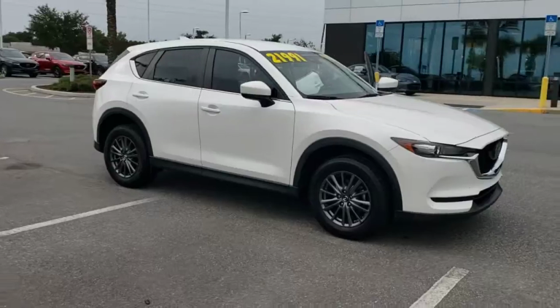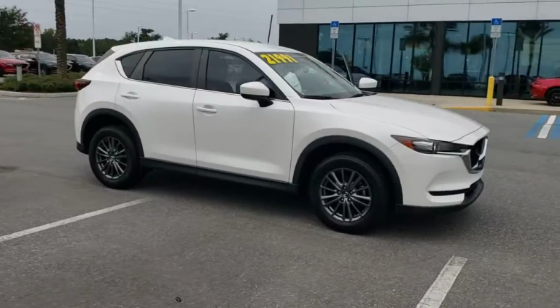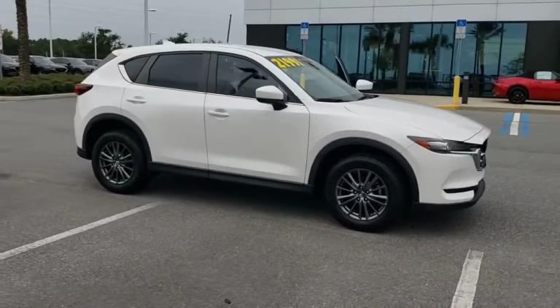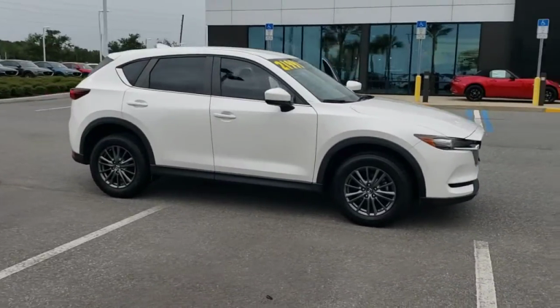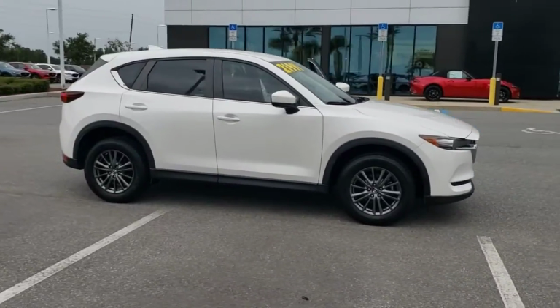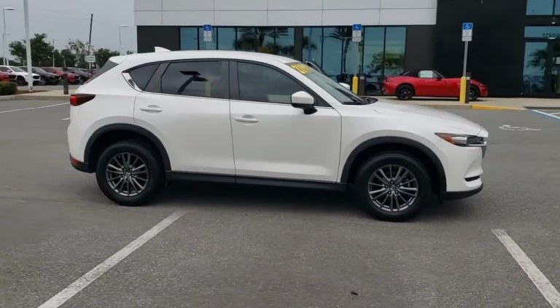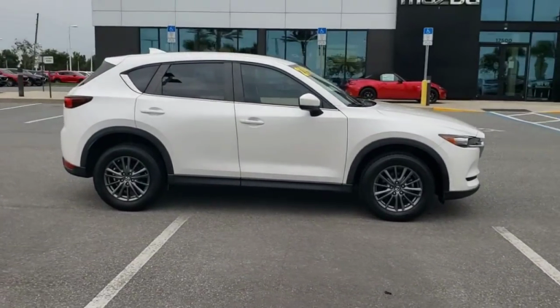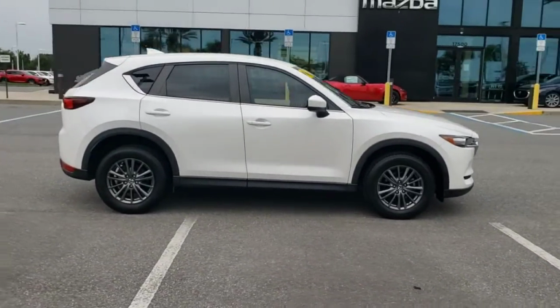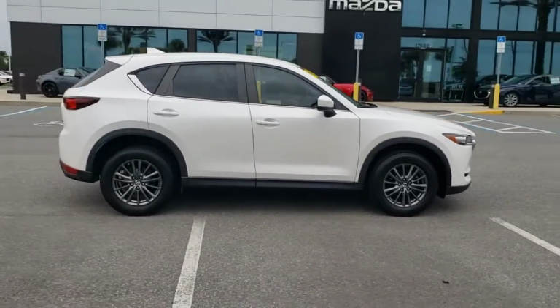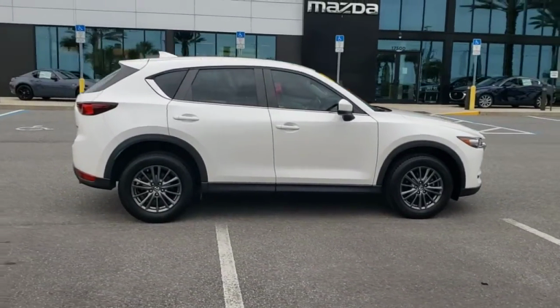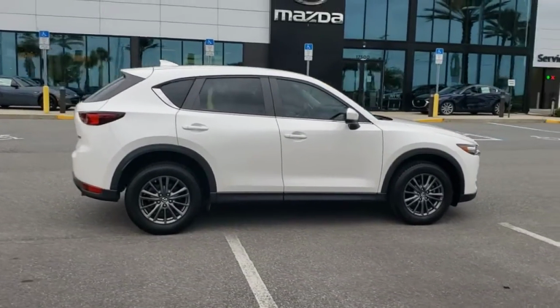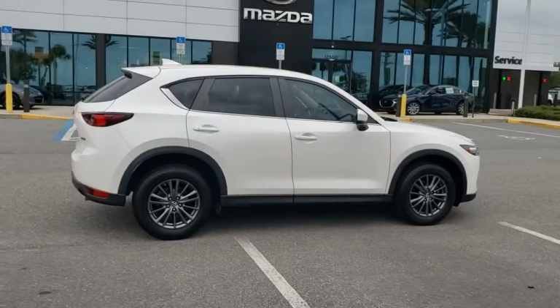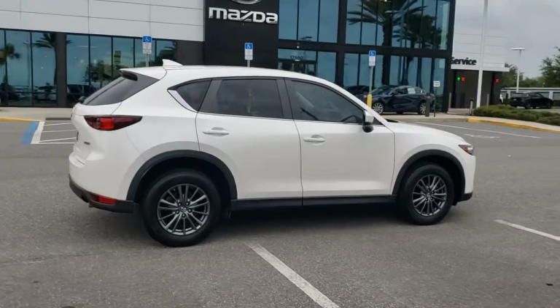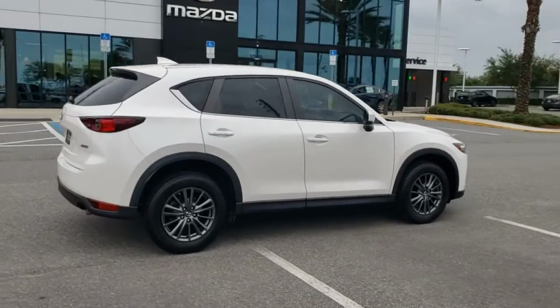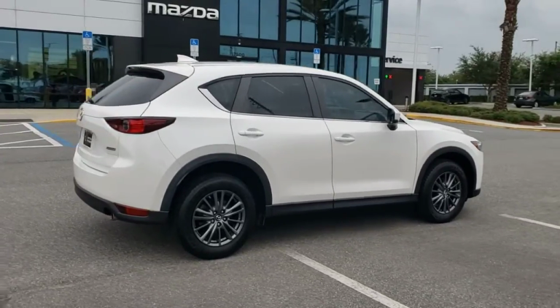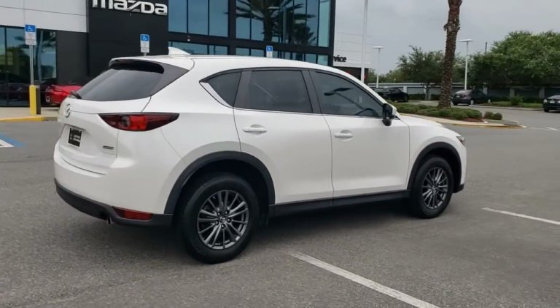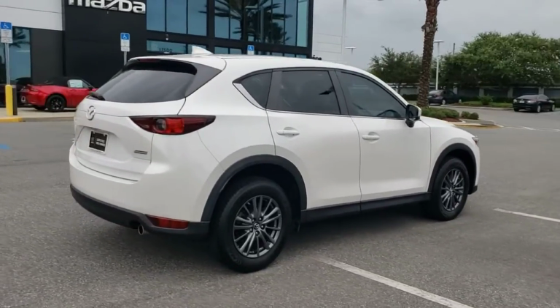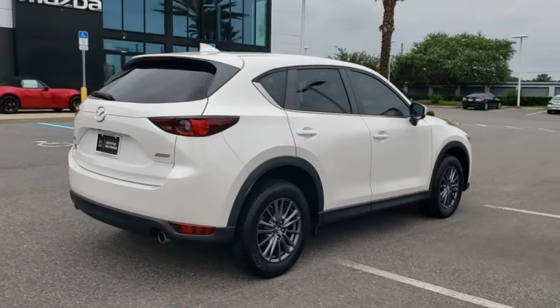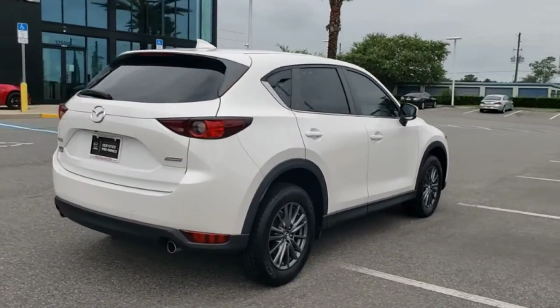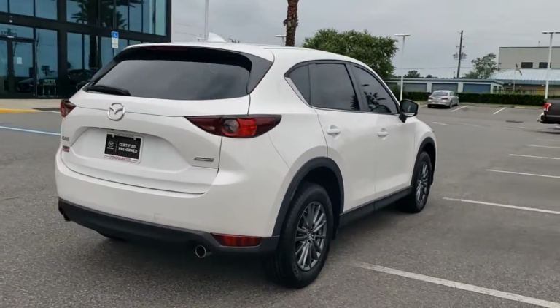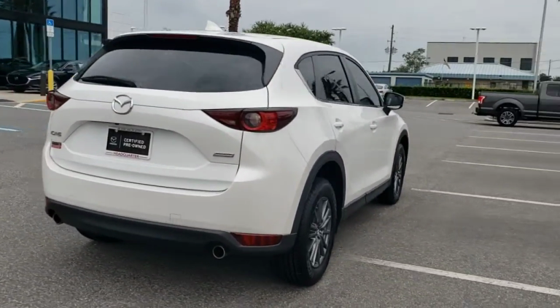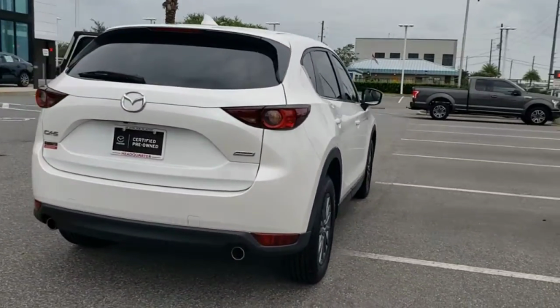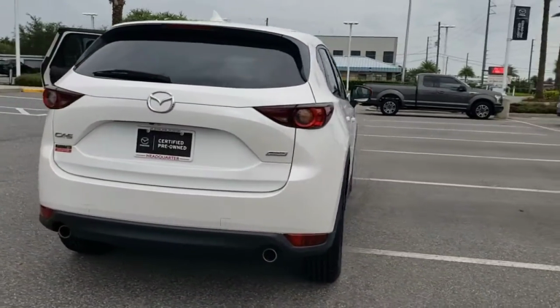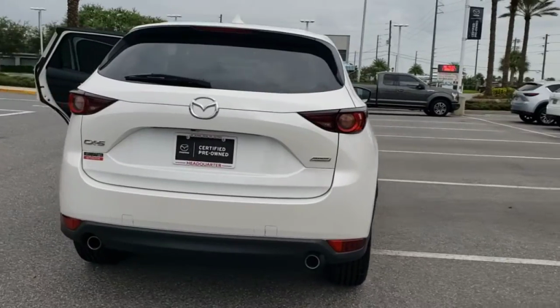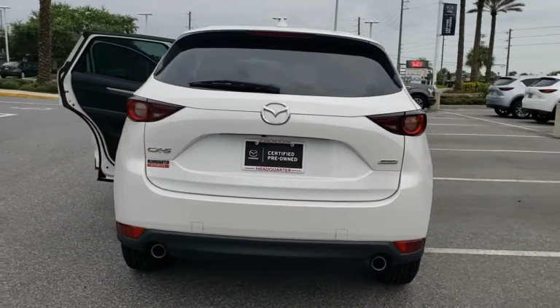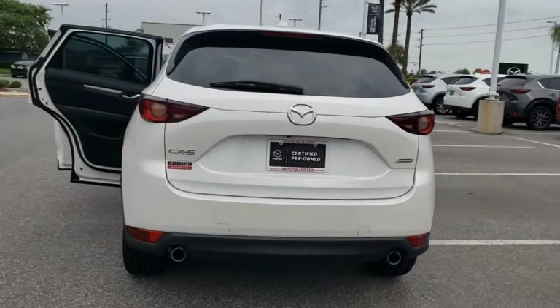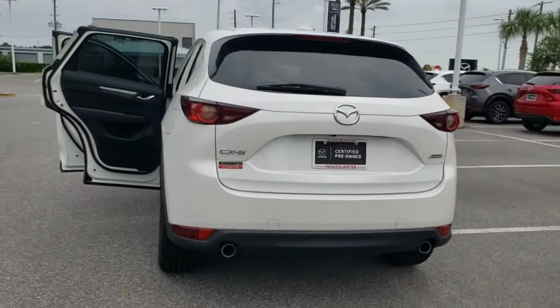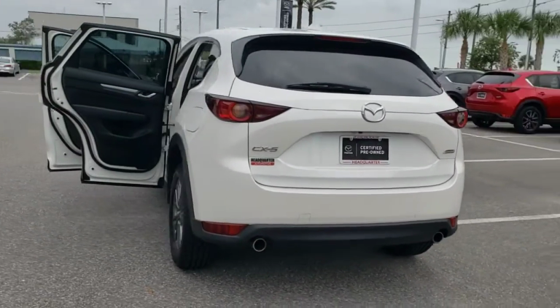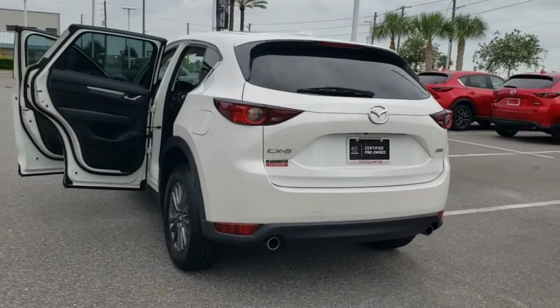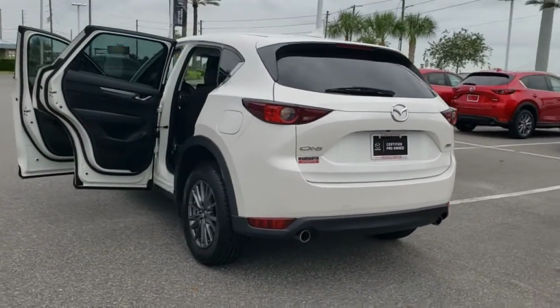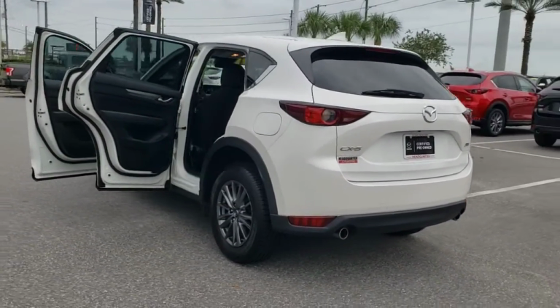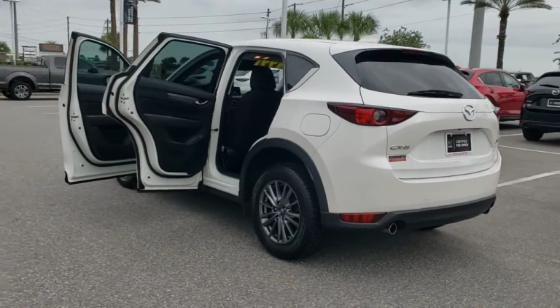Introducing the 2018 Mazda CX-5. With less than 40,000 miles on the odometer, this vehicle stands out from the rest. Enjoy the good life in this CX-5, the compact crossover with Highline style.